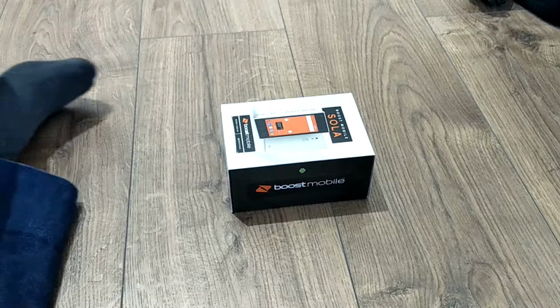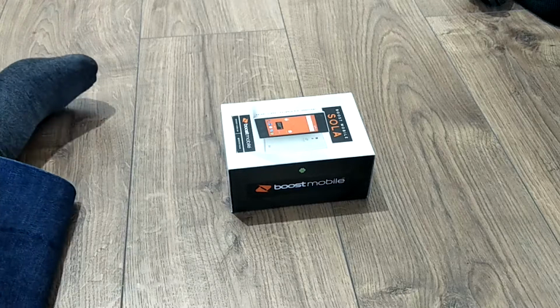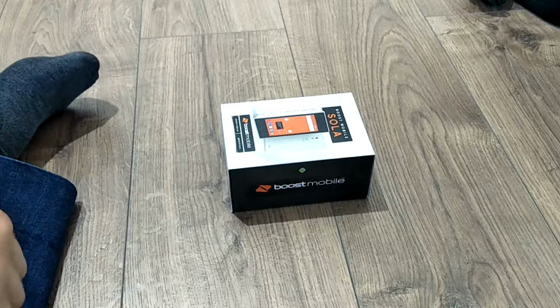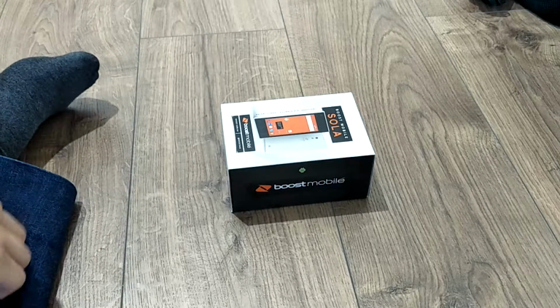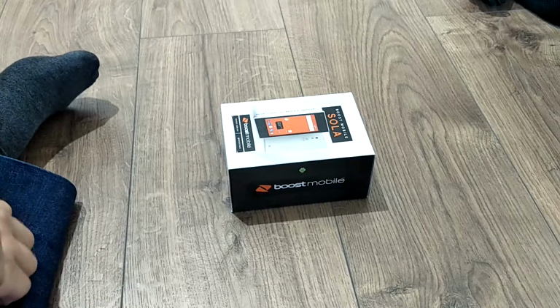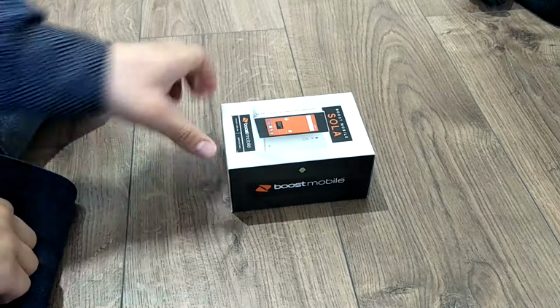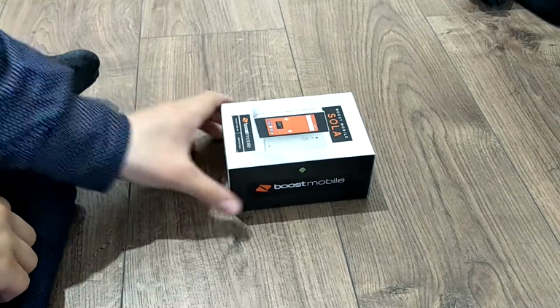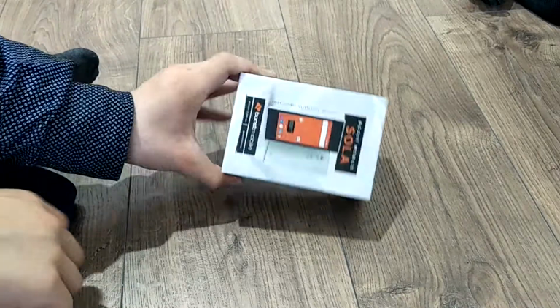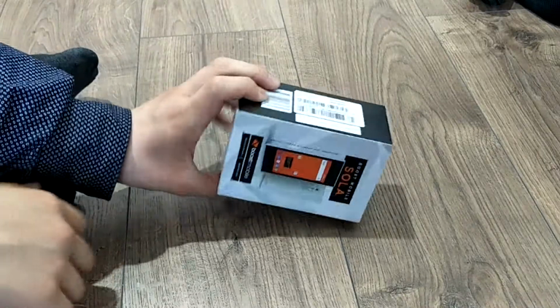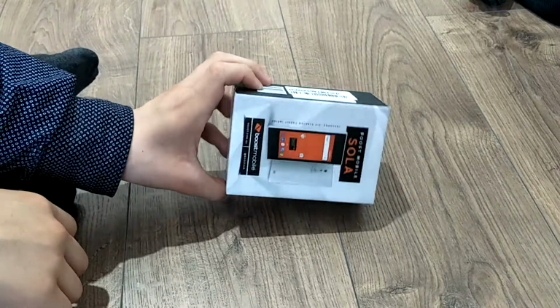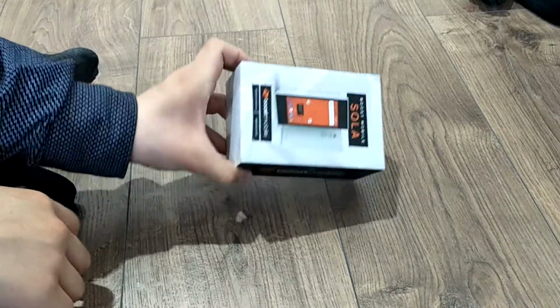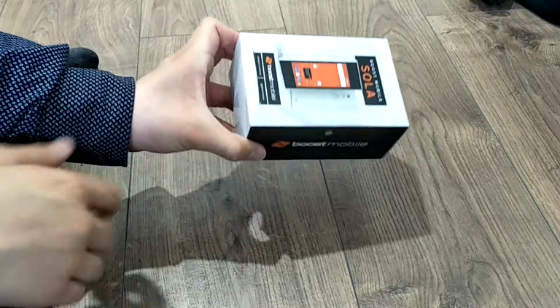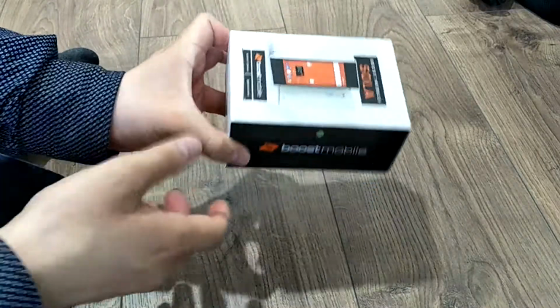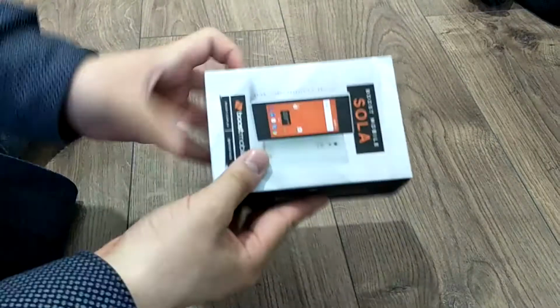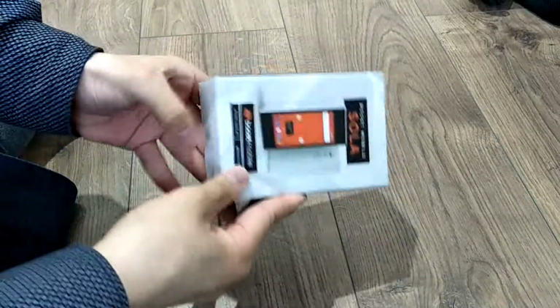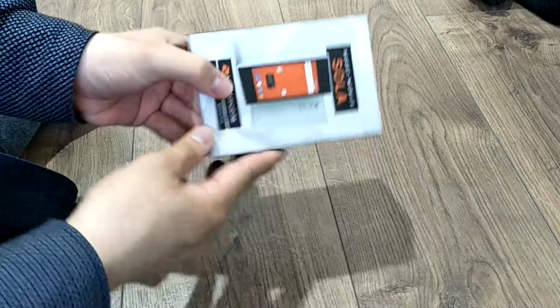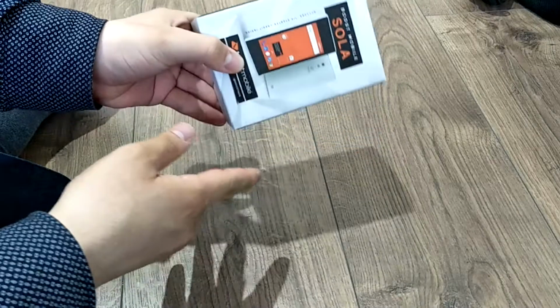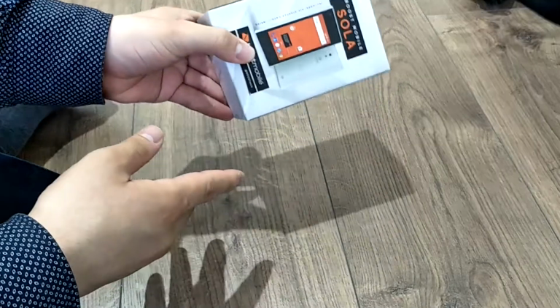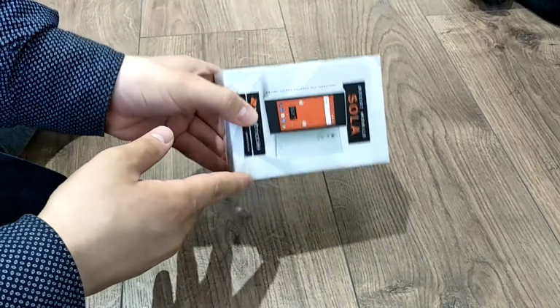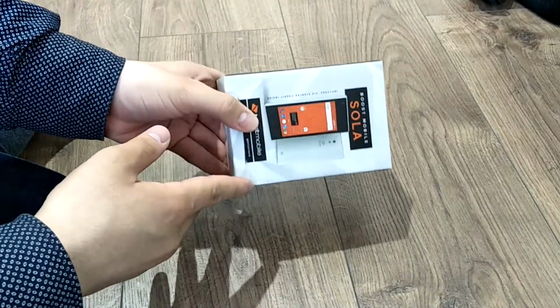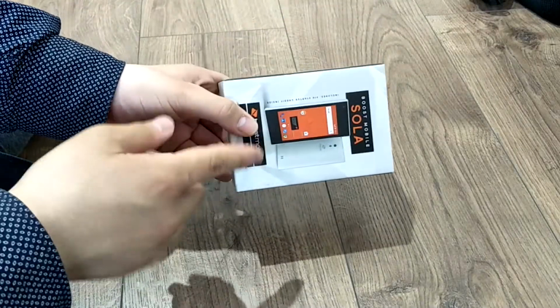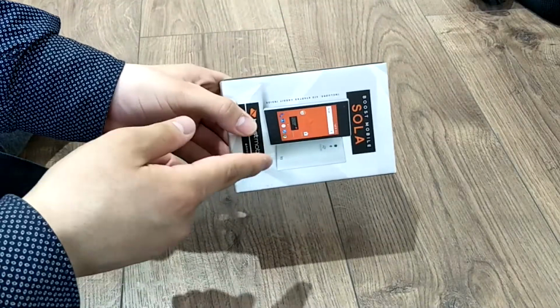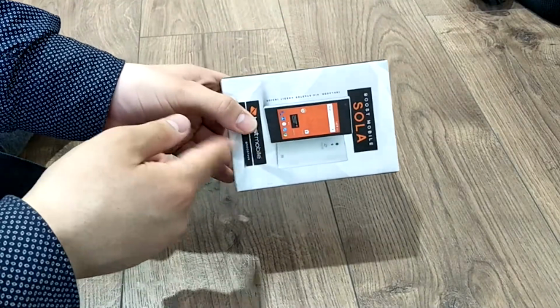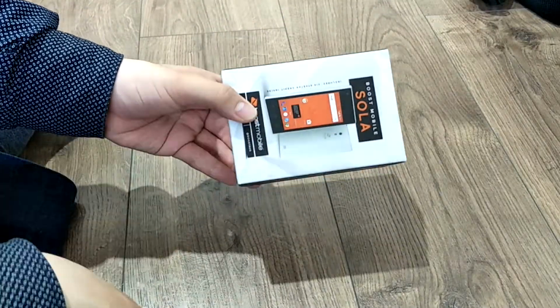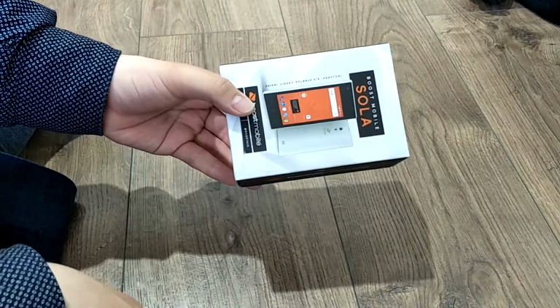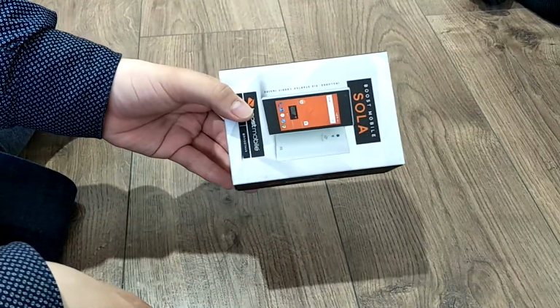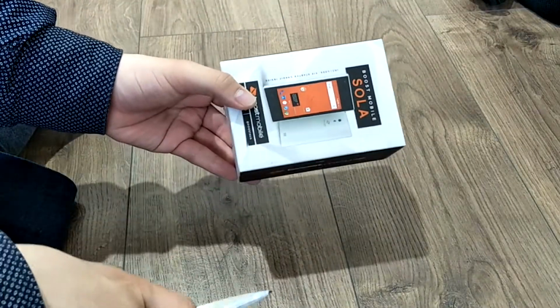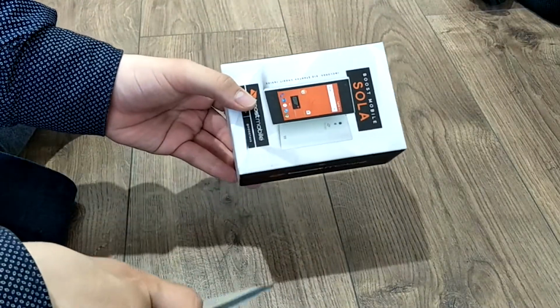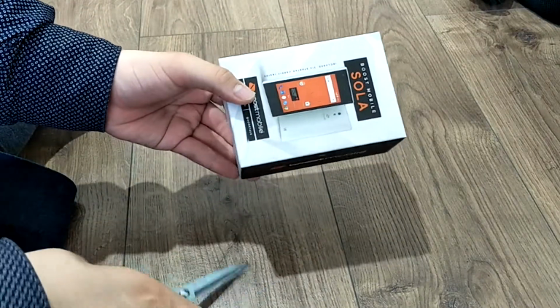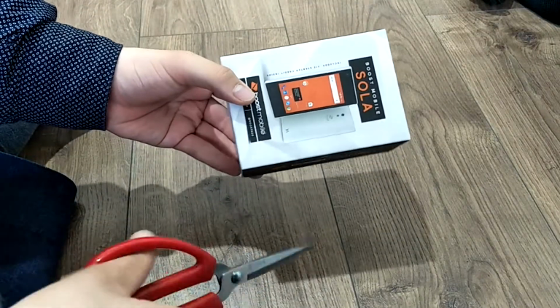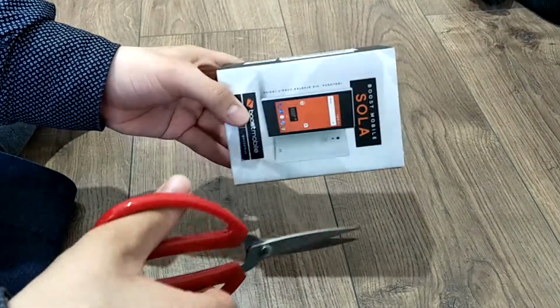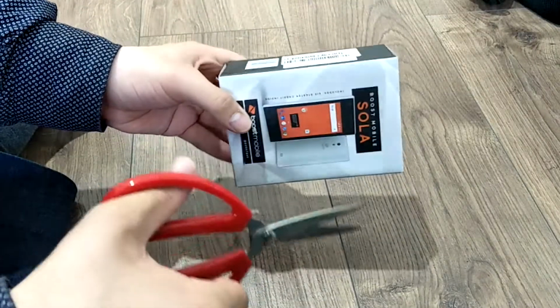It's Nightshami here. Today I'm making a video of unboxing another phone. It's the Boost Mobile Solar and it costs $29. Let's try it out and see.